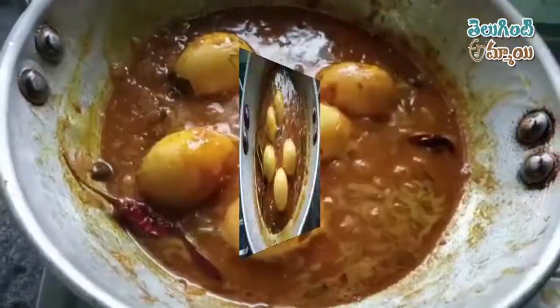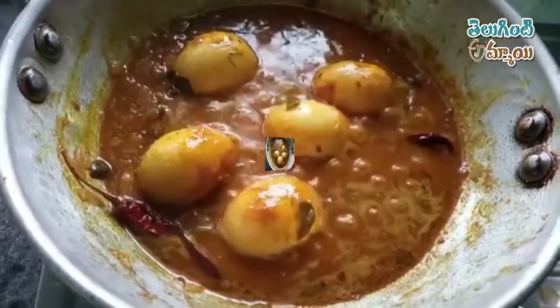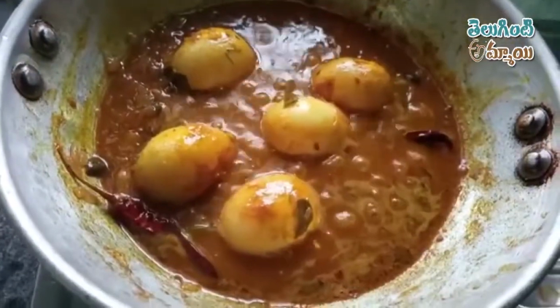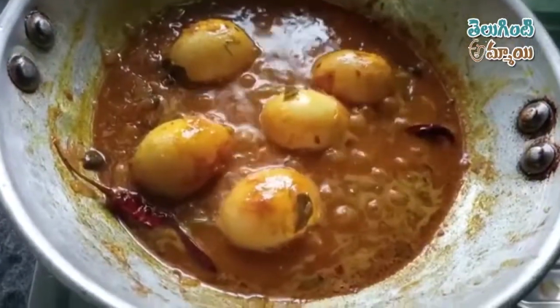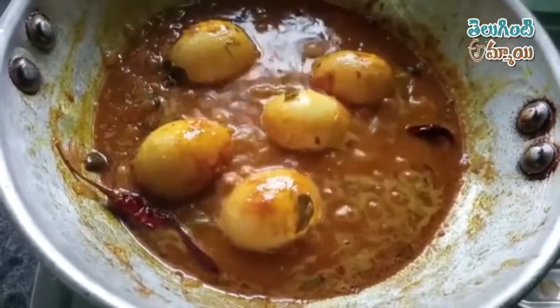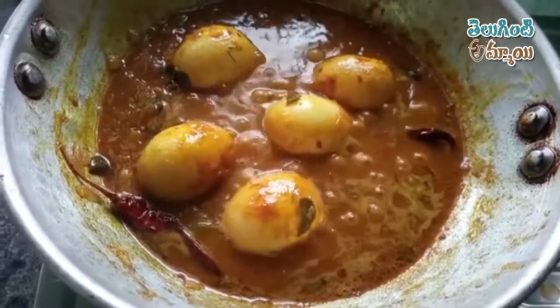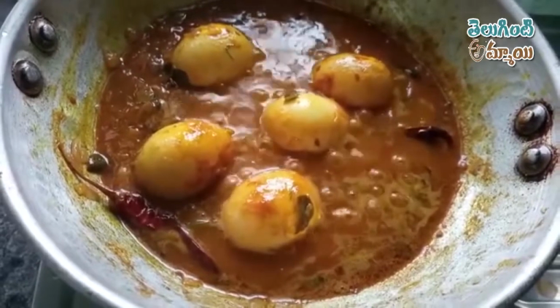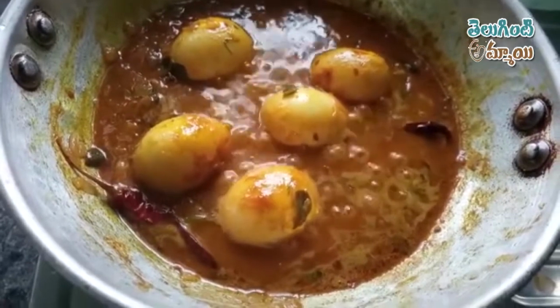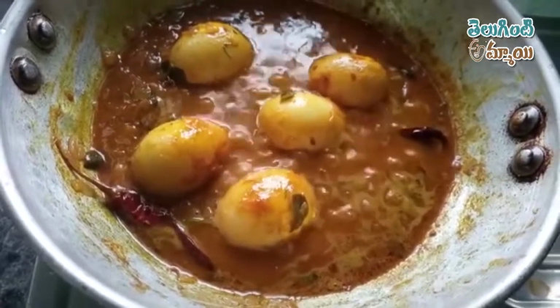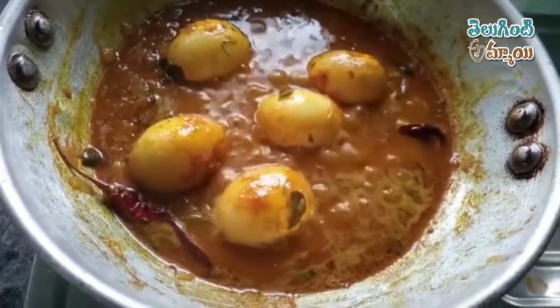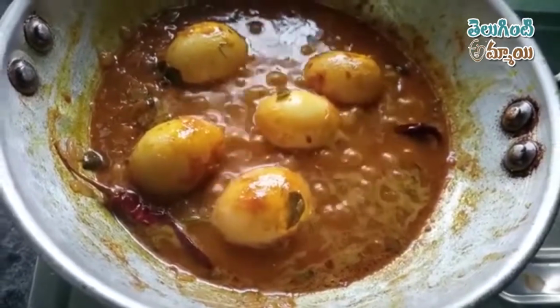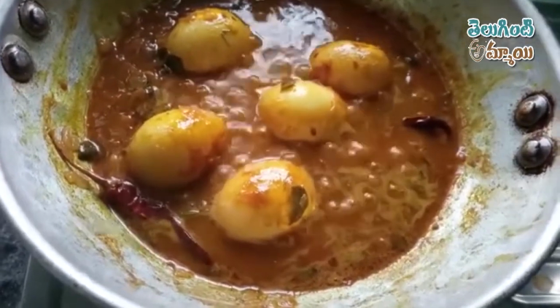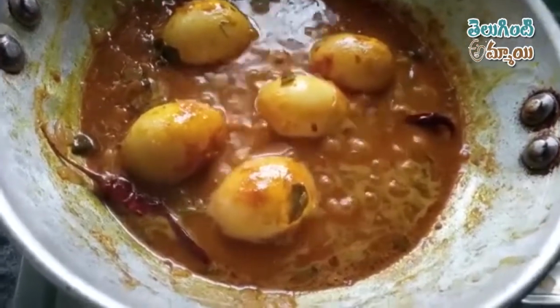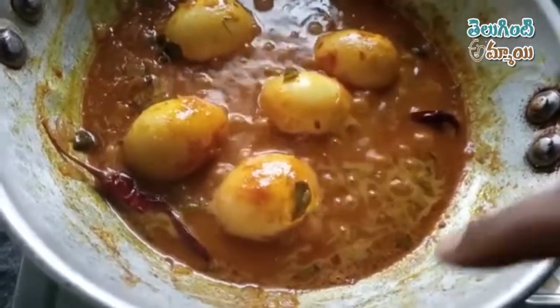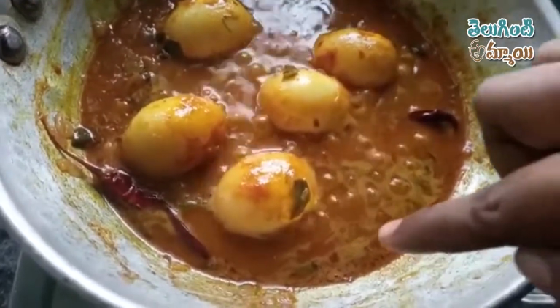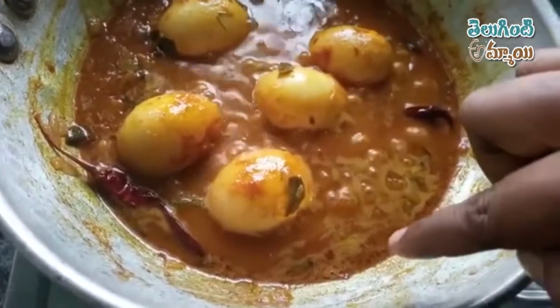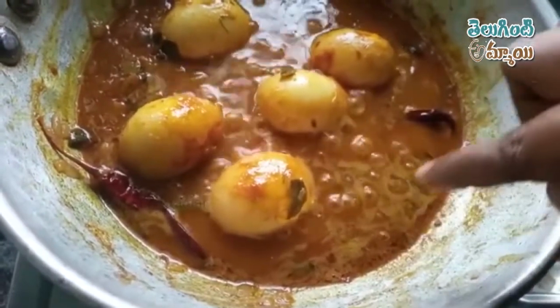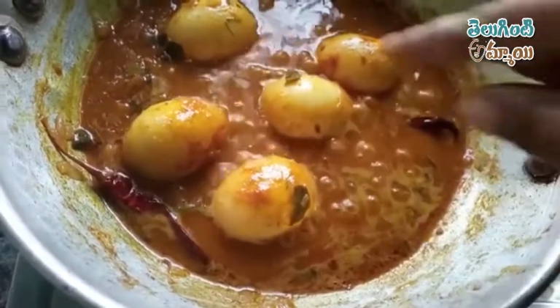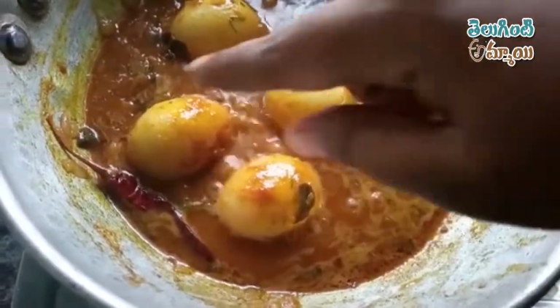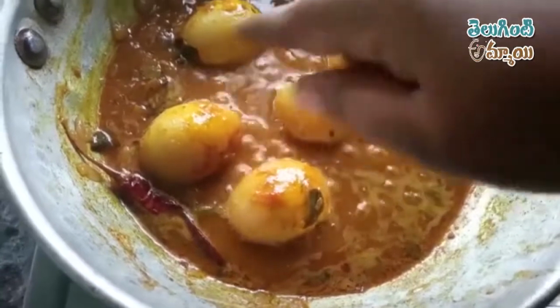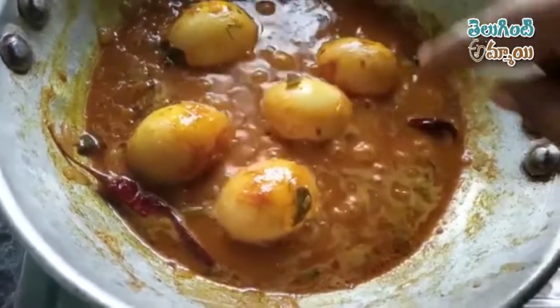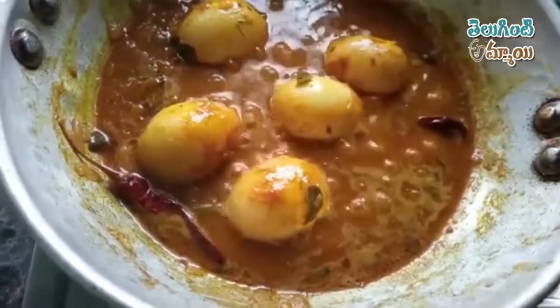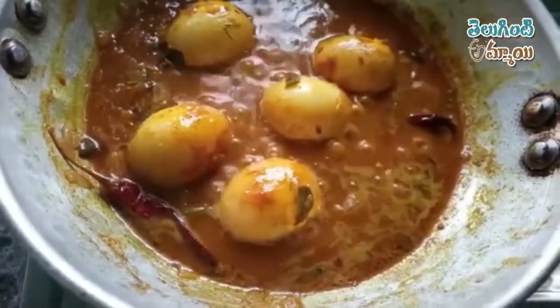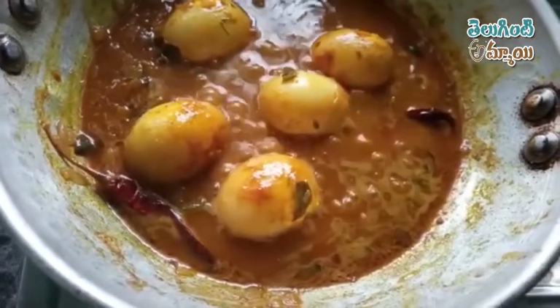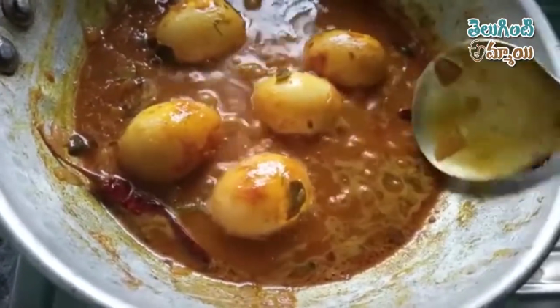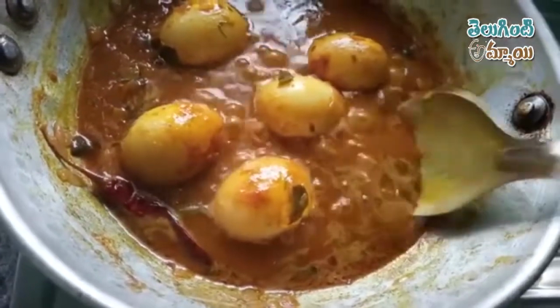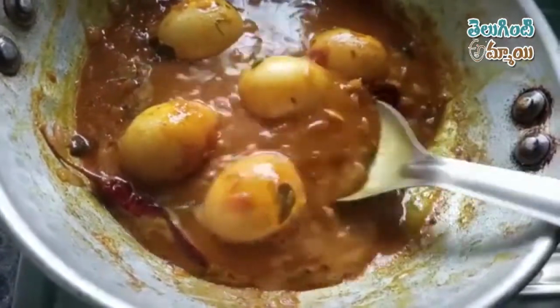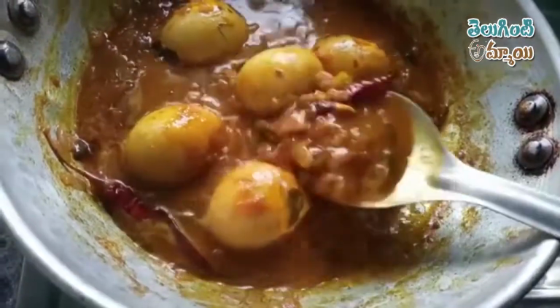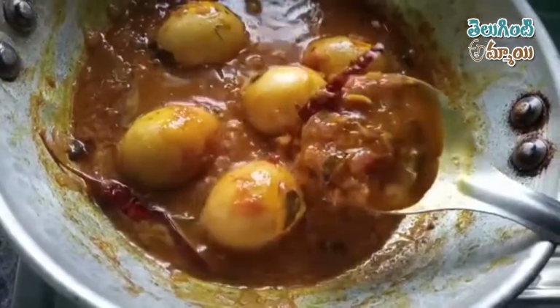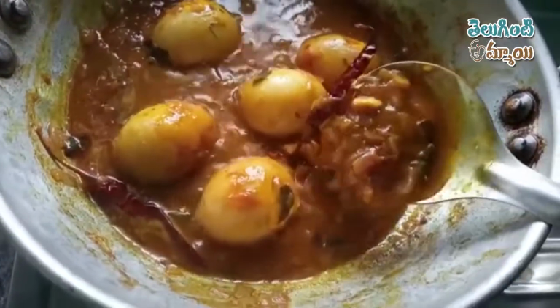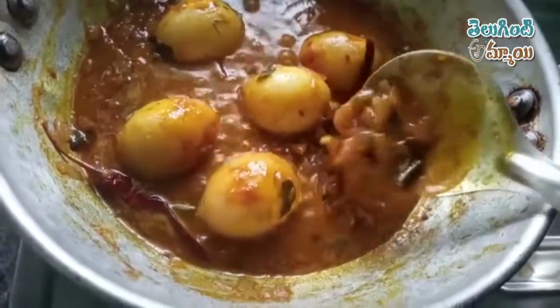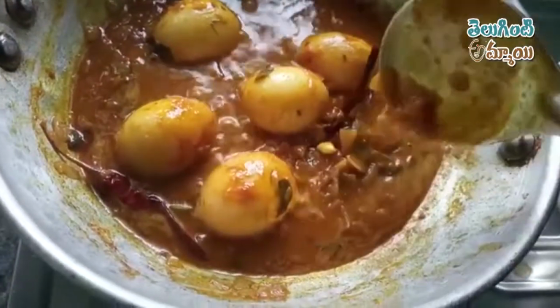We will be able to dress our dish. We have to dress it and add it. We can dress it for 5 minutes, then add it for 6 minutes. We have to add it and take it.